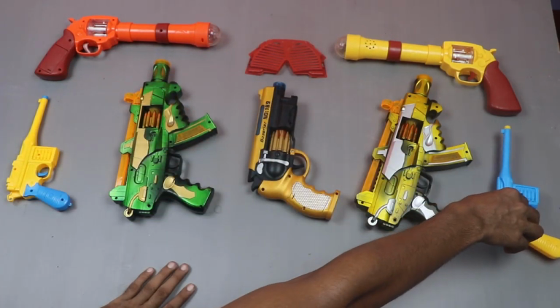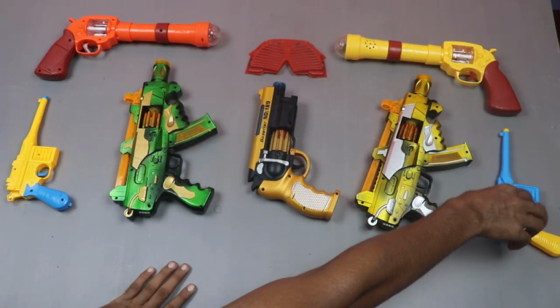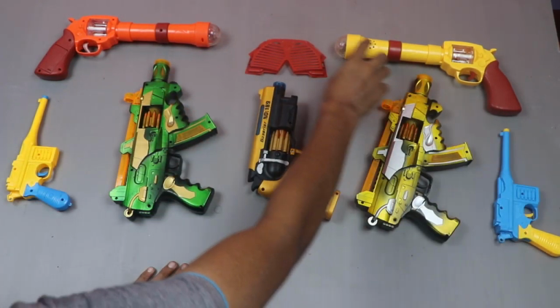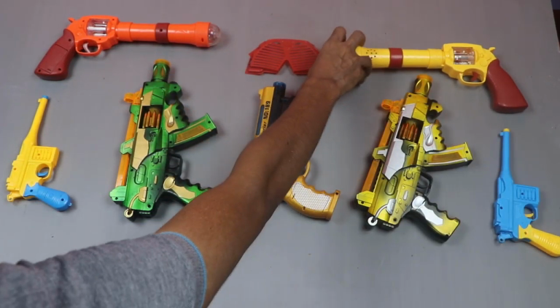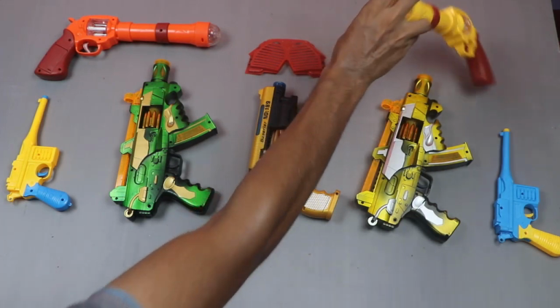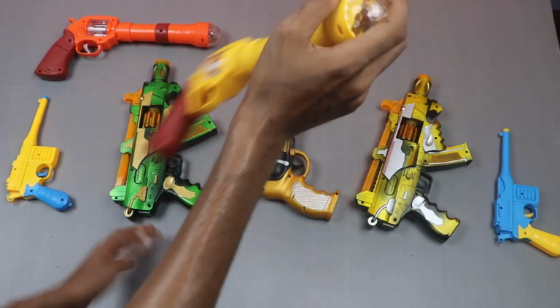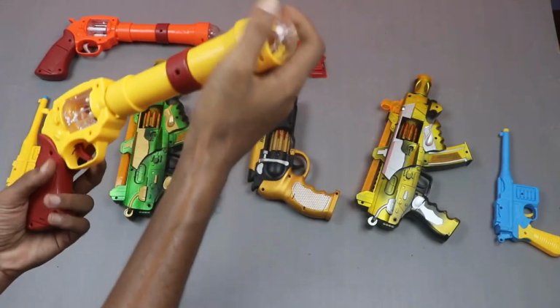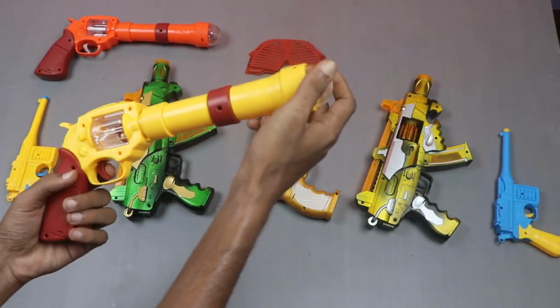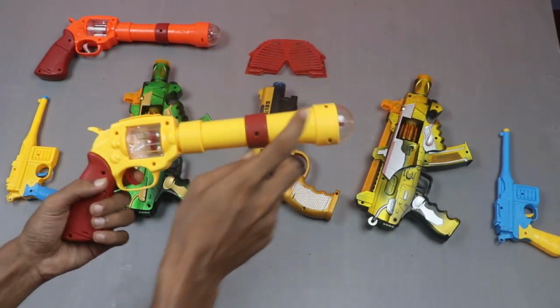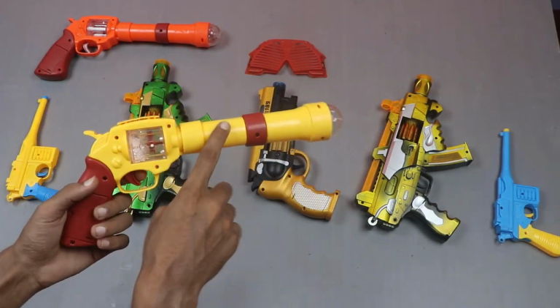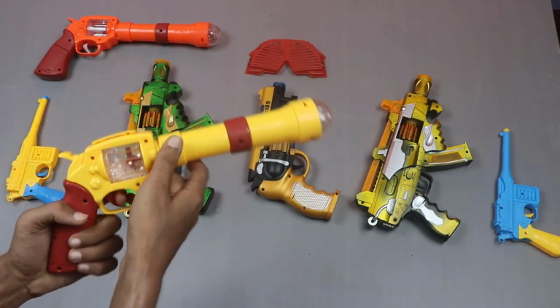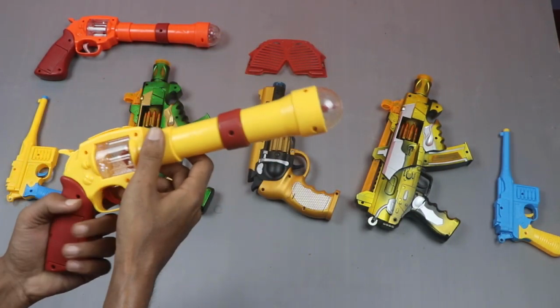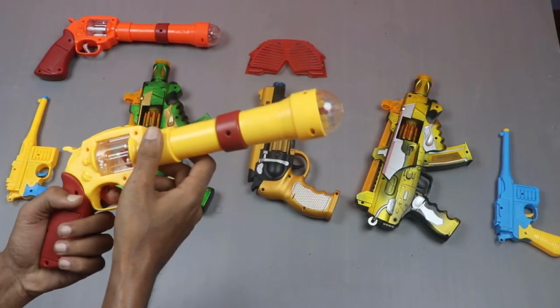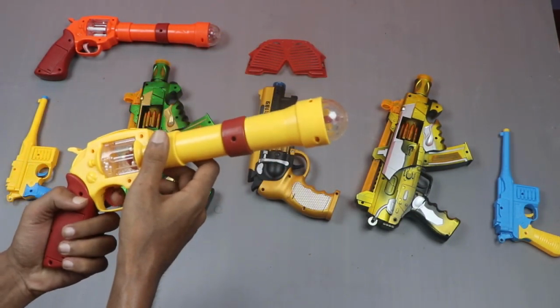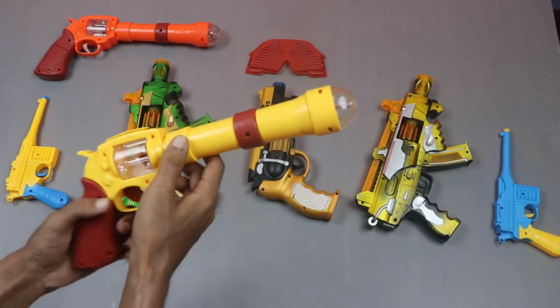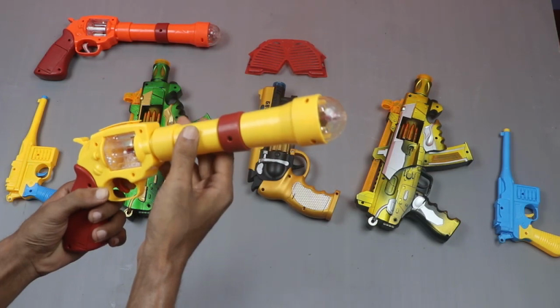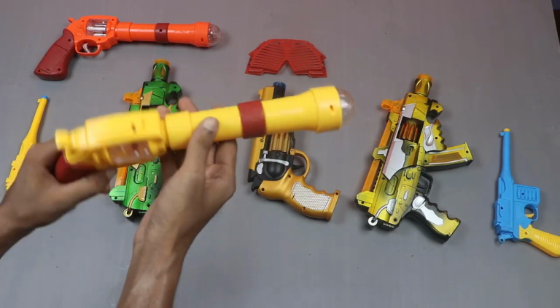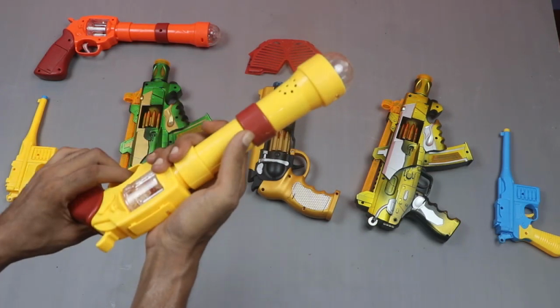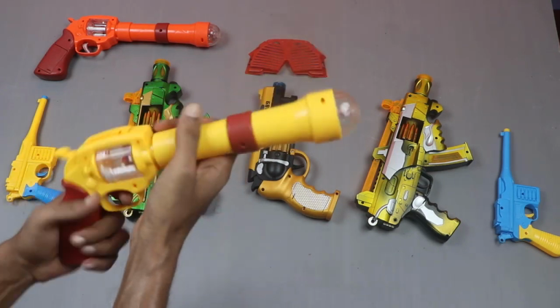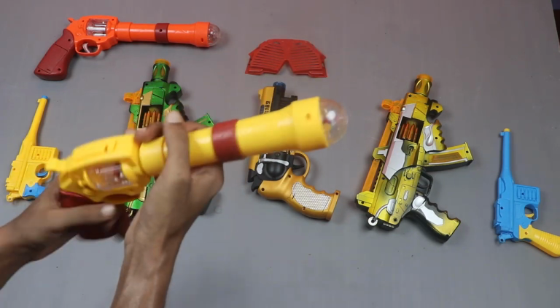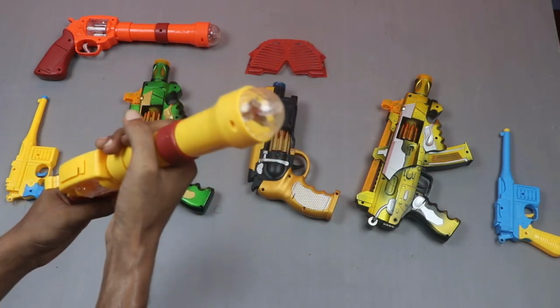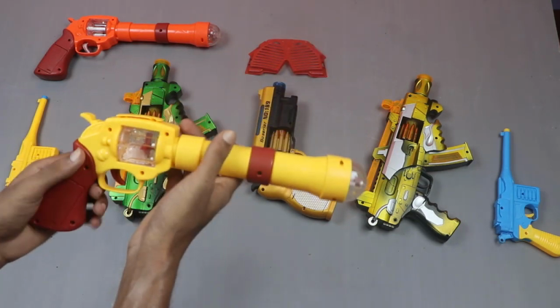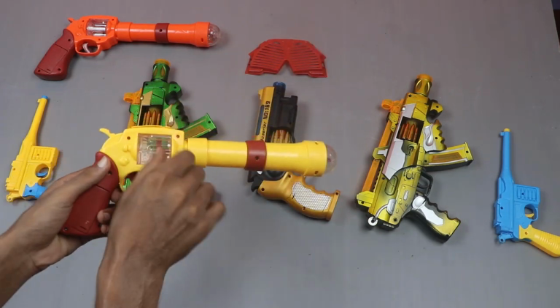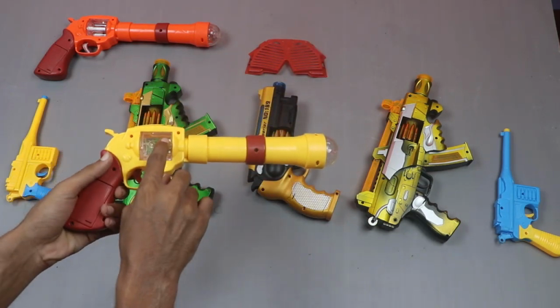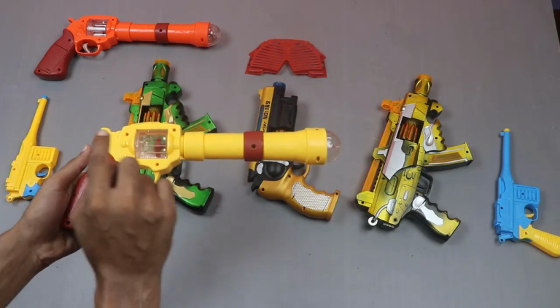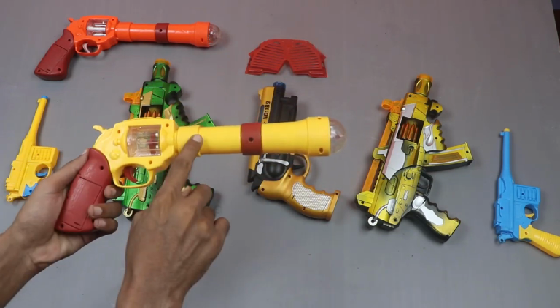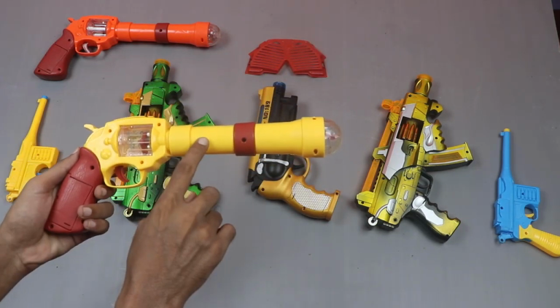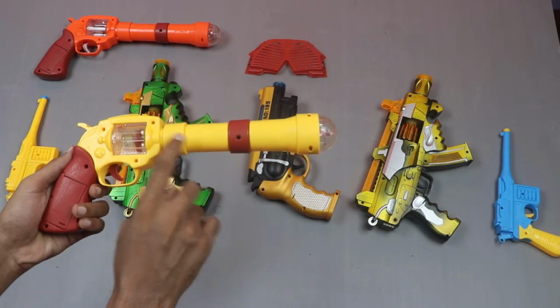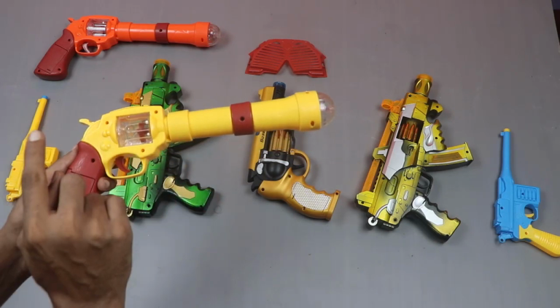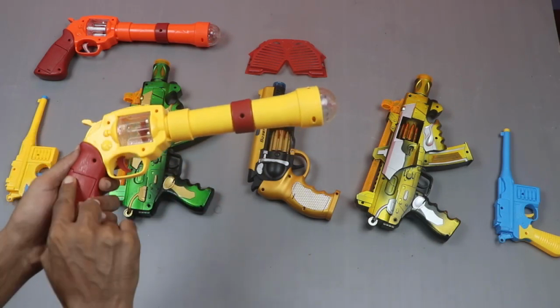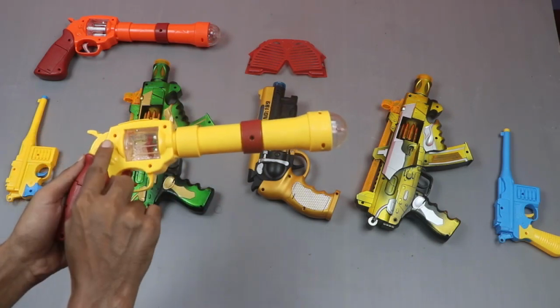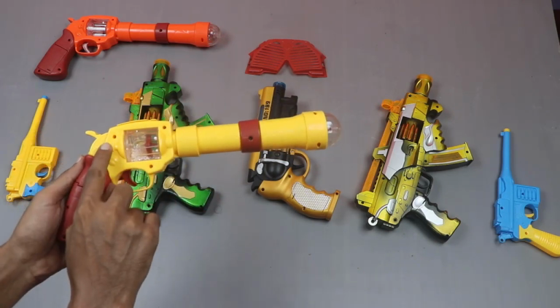And at last, this gun is very beautiful. Musical gun. Its two combination color: red and yellow.